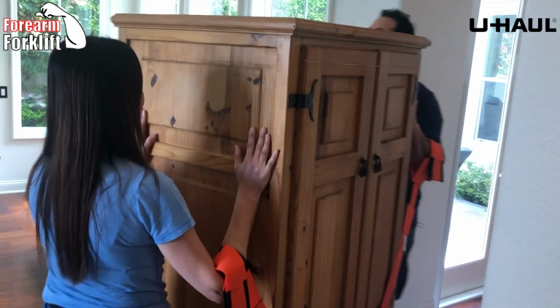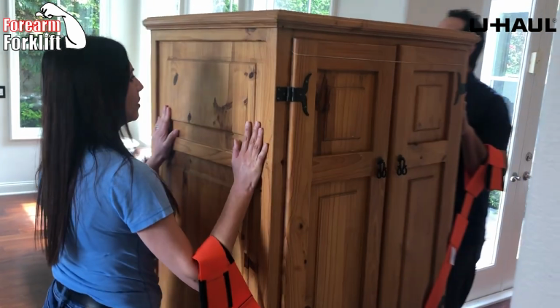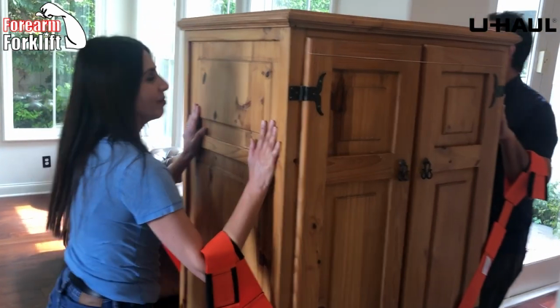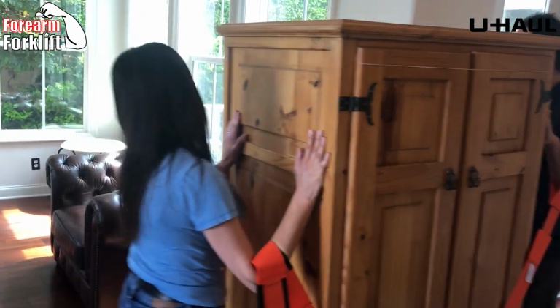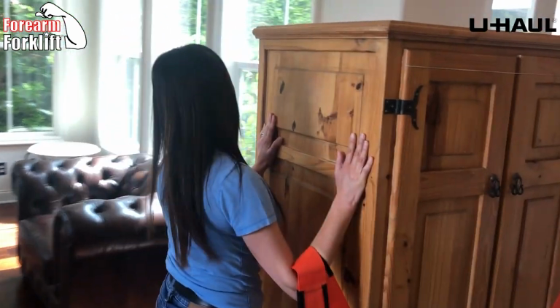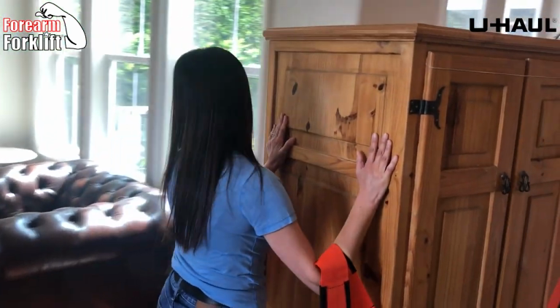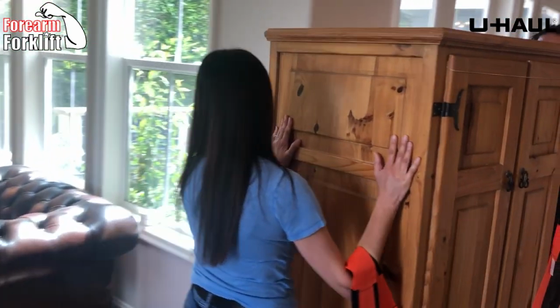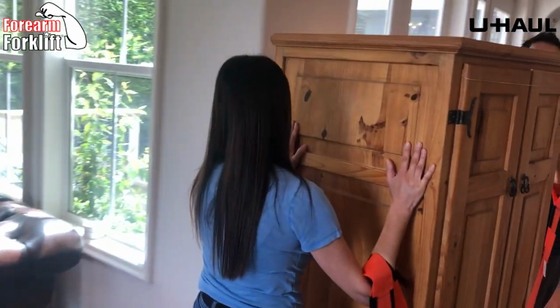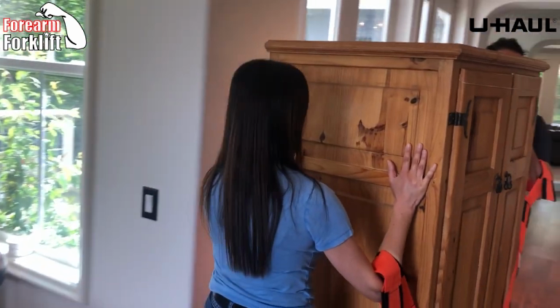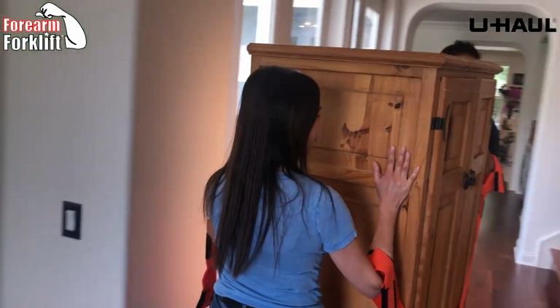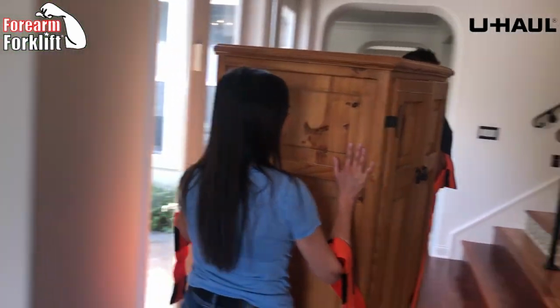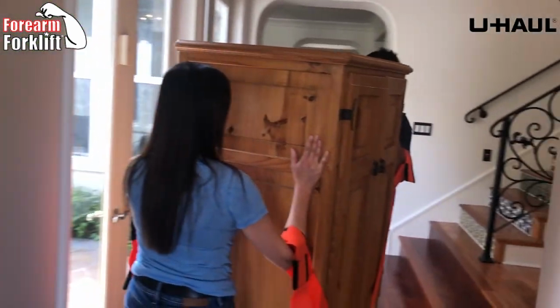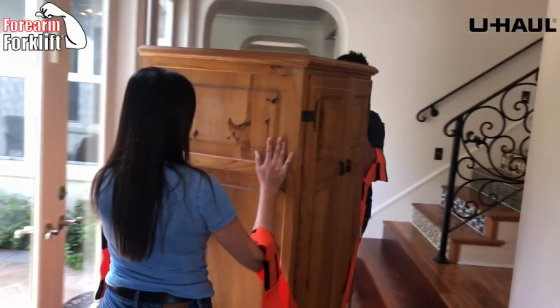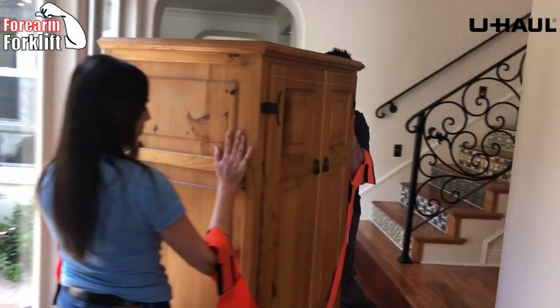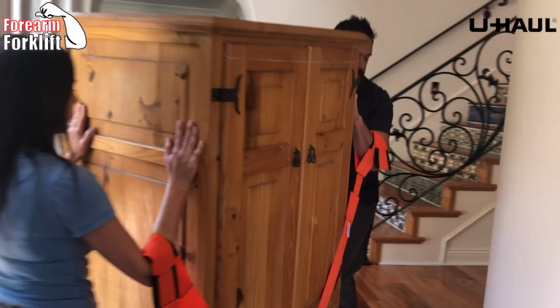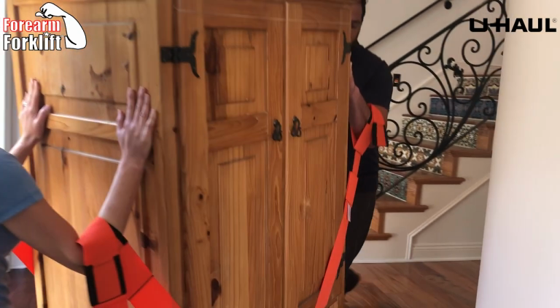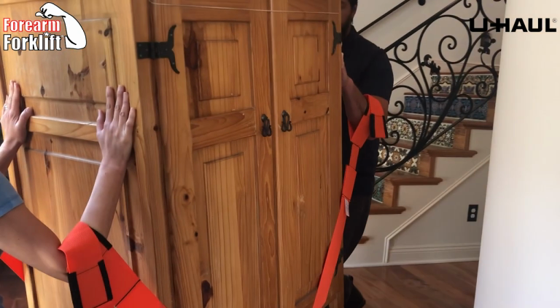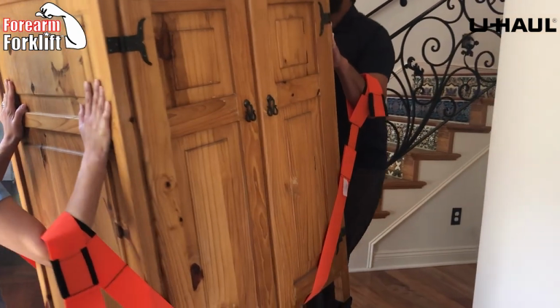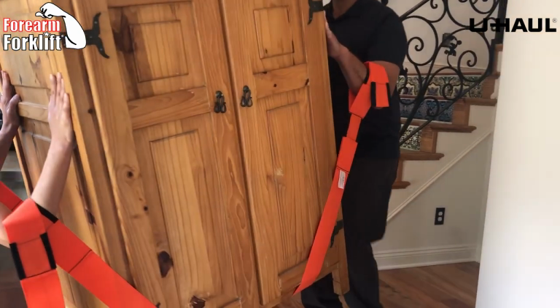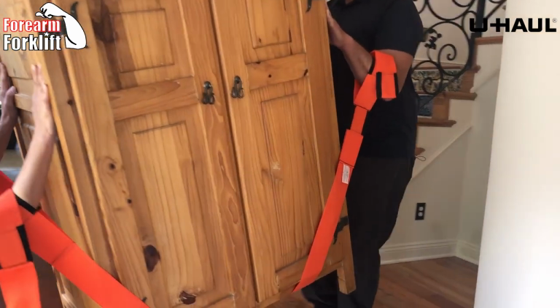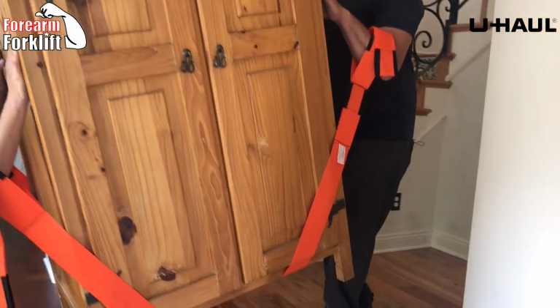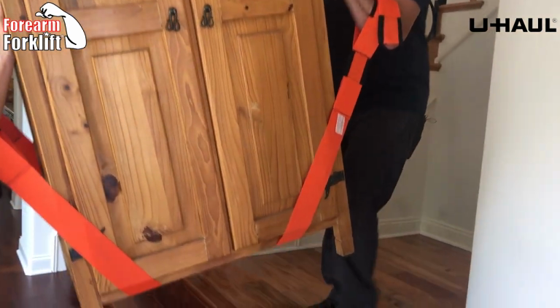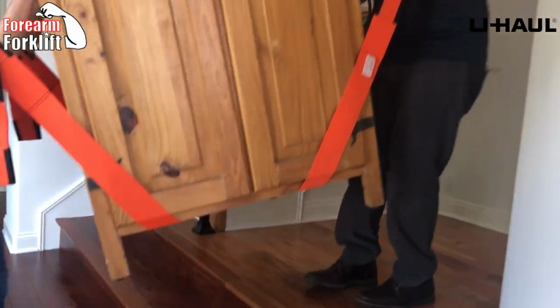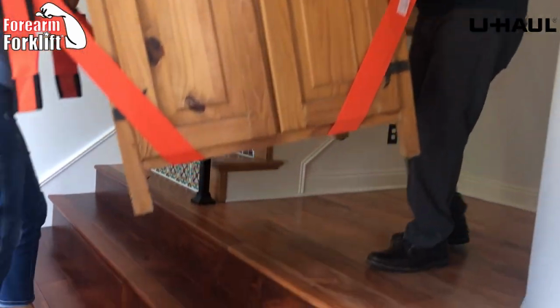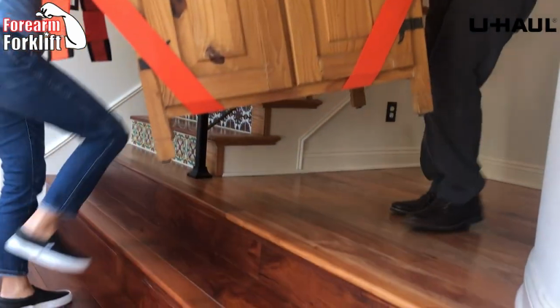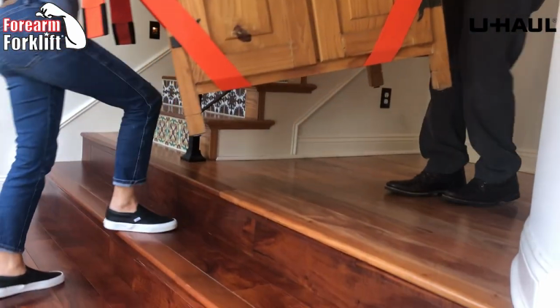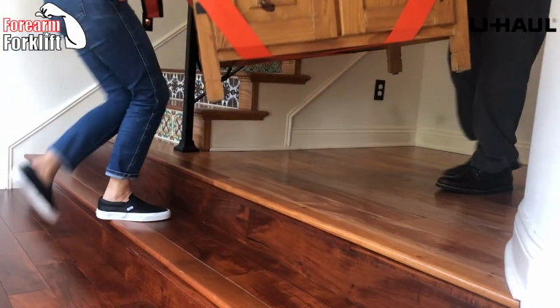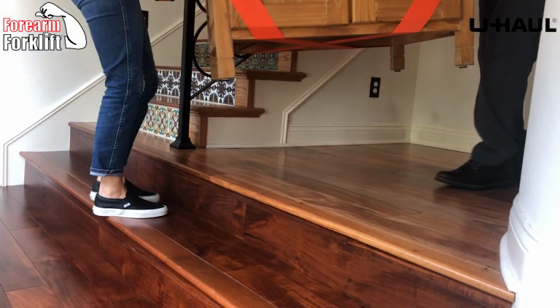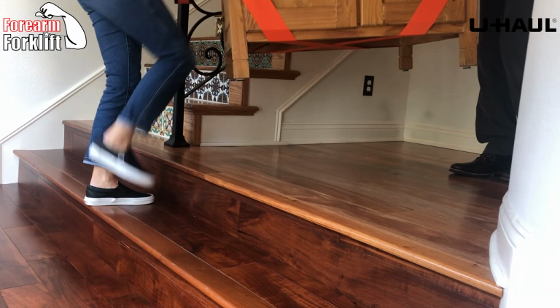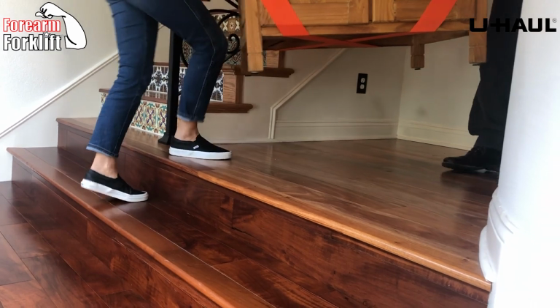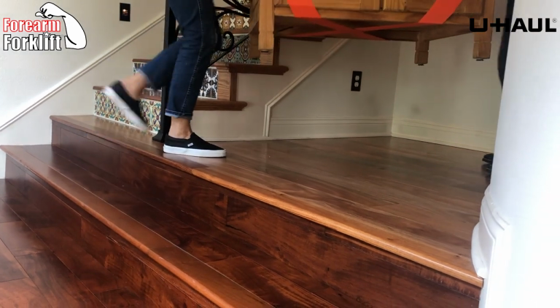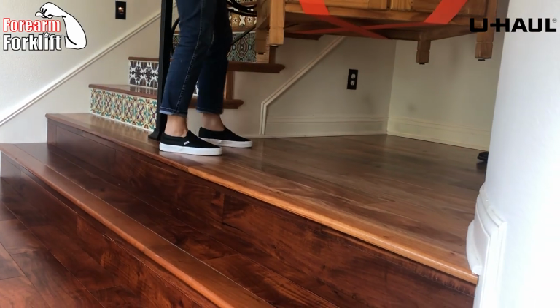Great job. Now, as you'll see, she wants it right here and I agree it's going to look a lot better, but there are steps. Check this out — she goes right up the steps too.